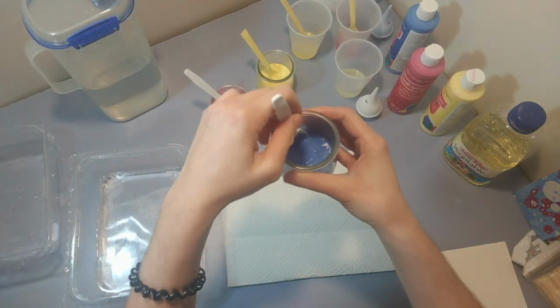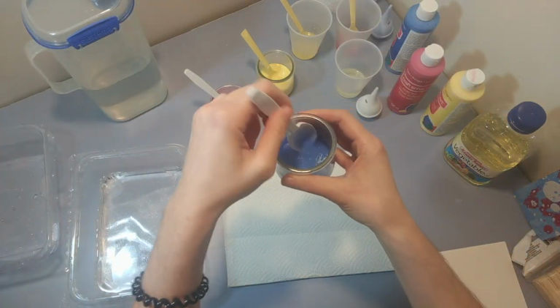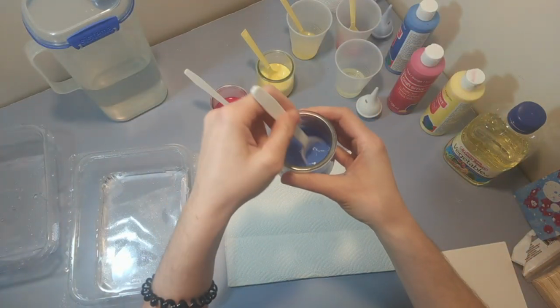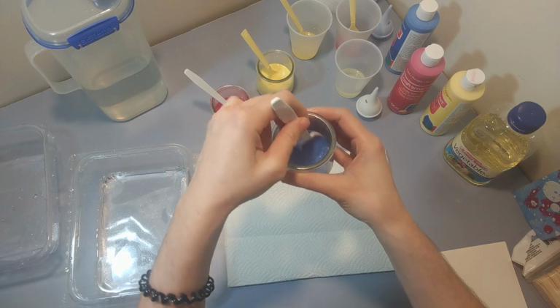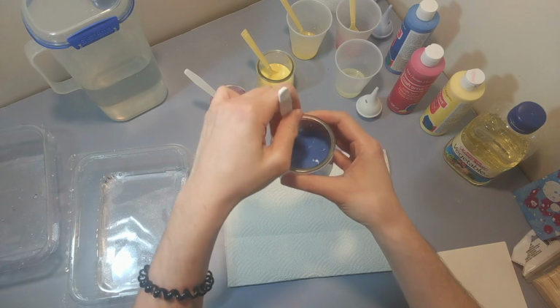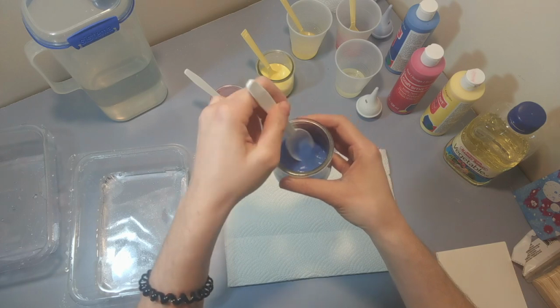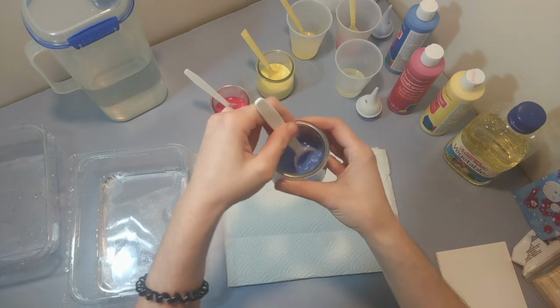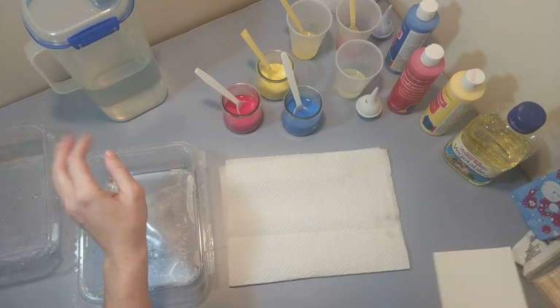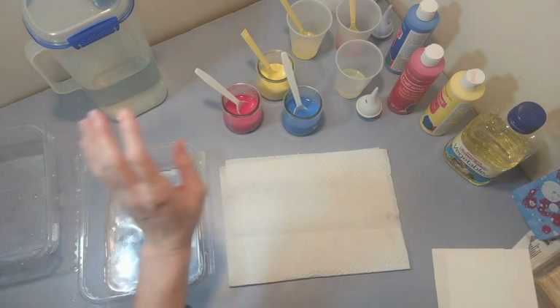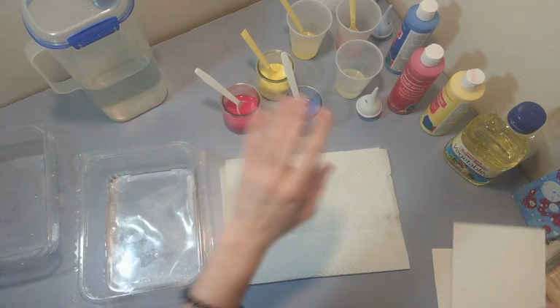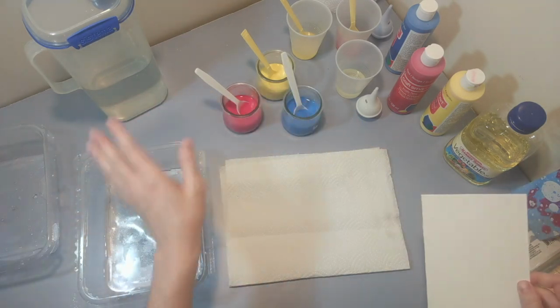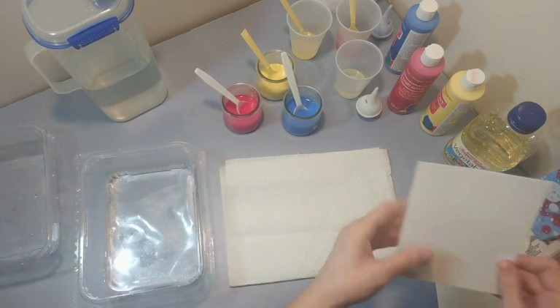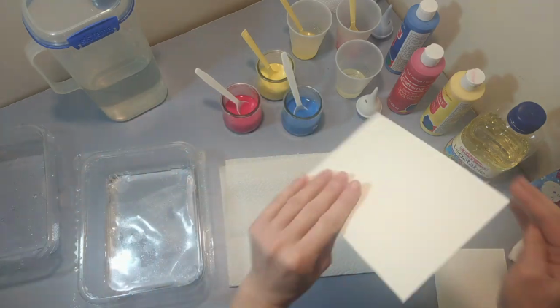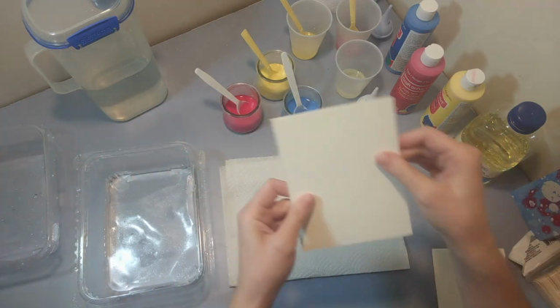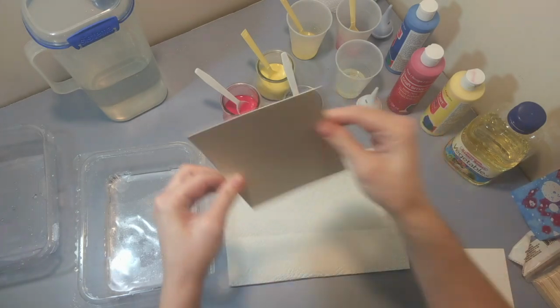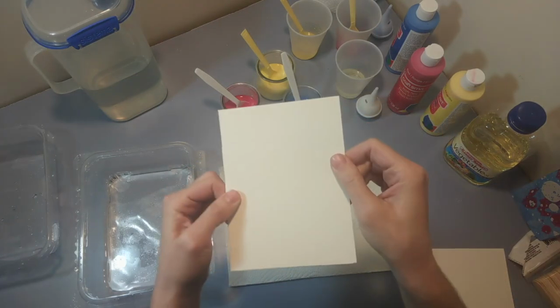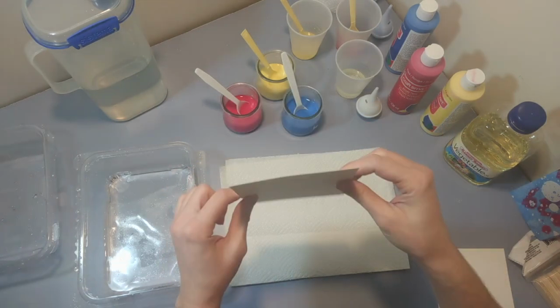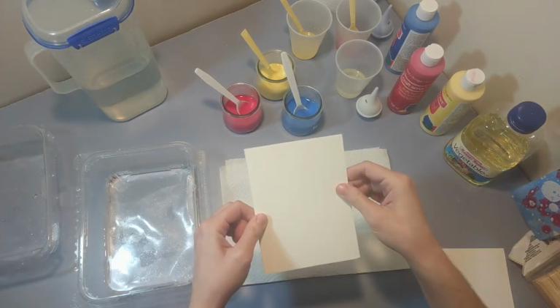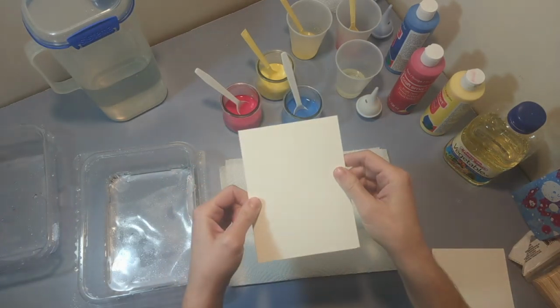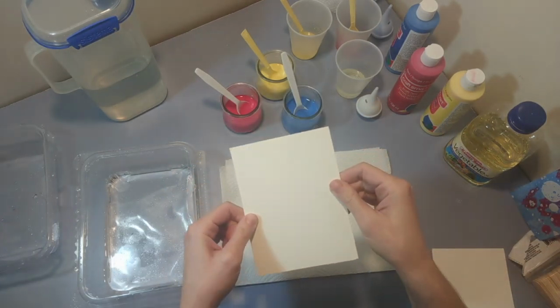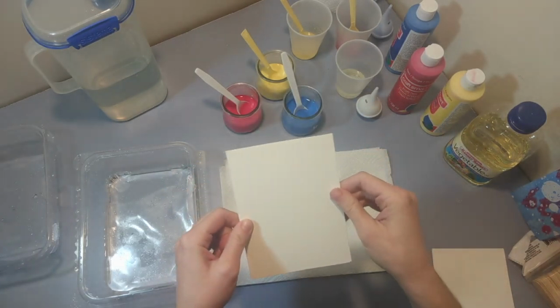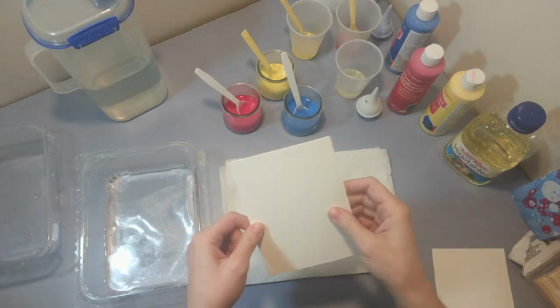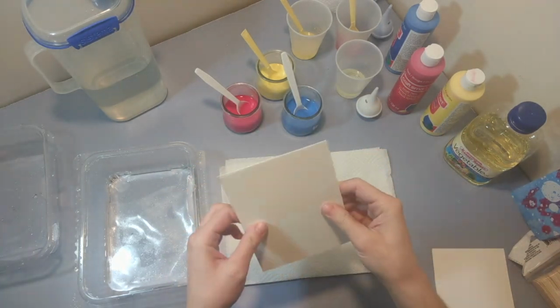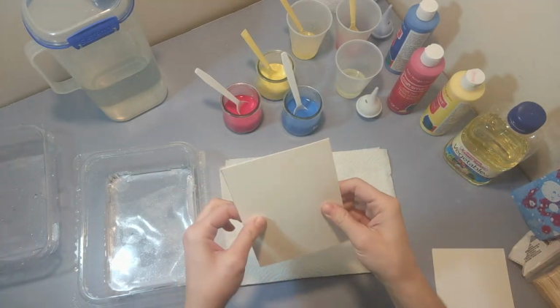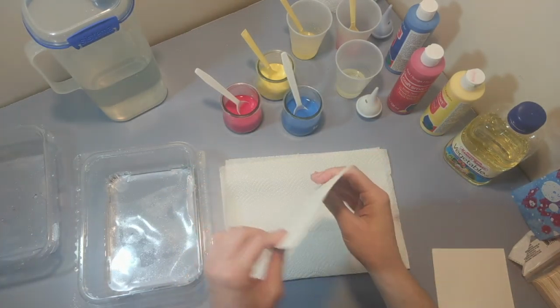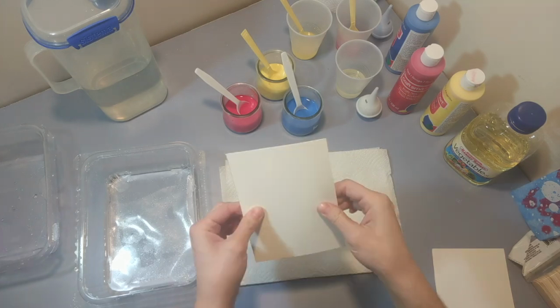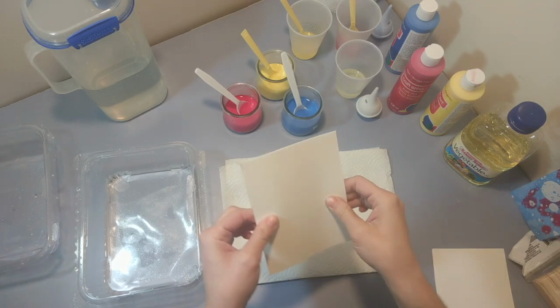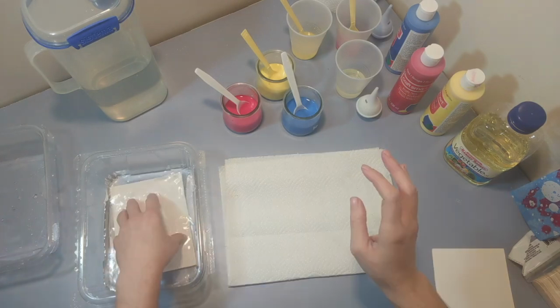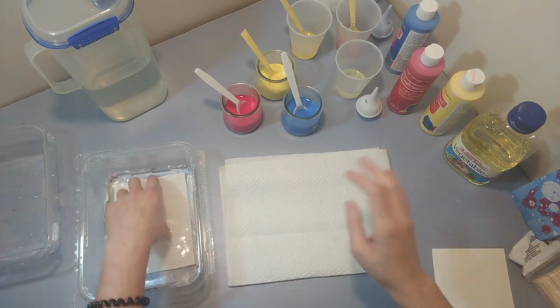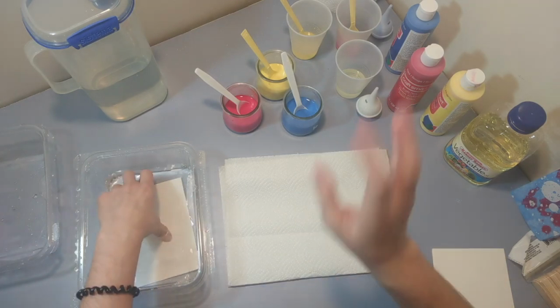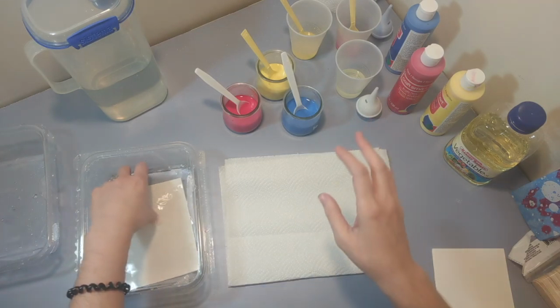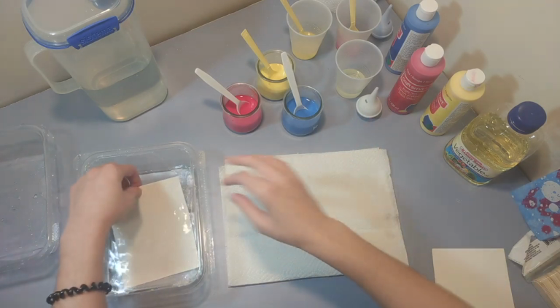So the first method we're going to do is a drip — we're going to drip the oil and the paint onto our paper. I'm using watercolor paper; you can use any thicker paper, maybe like a Bristol board, but watercolor paper works great.